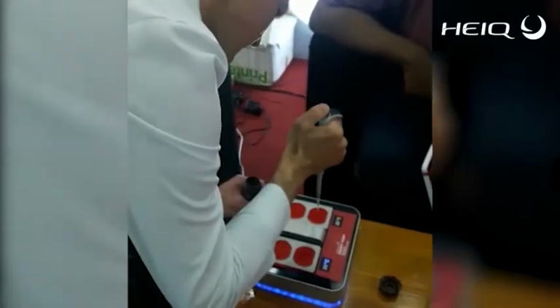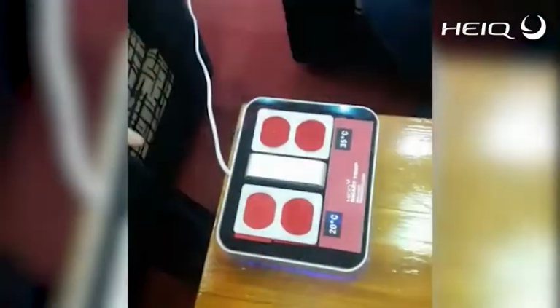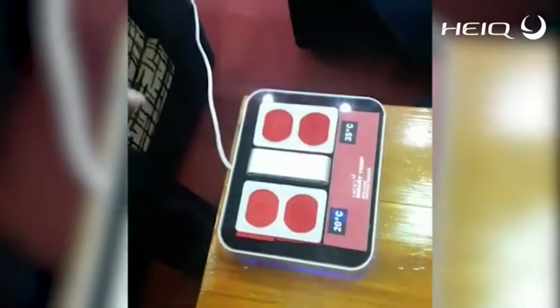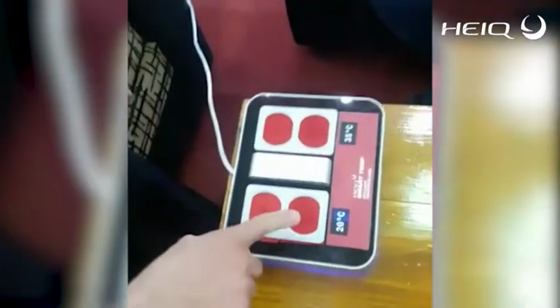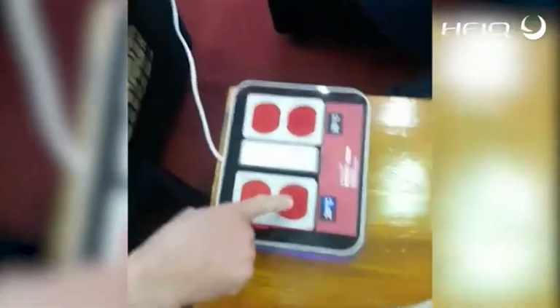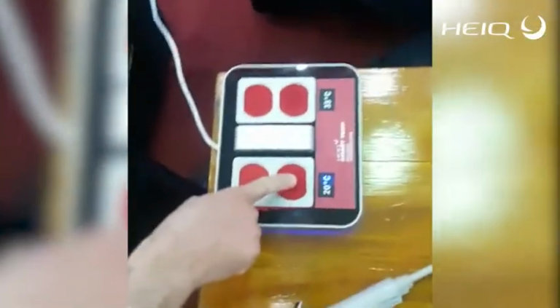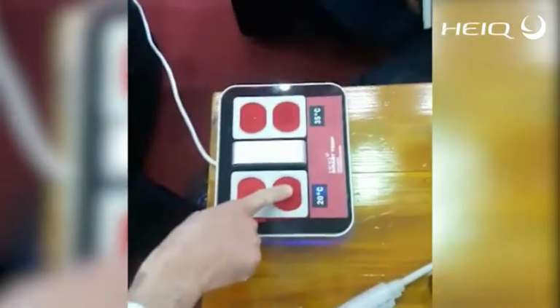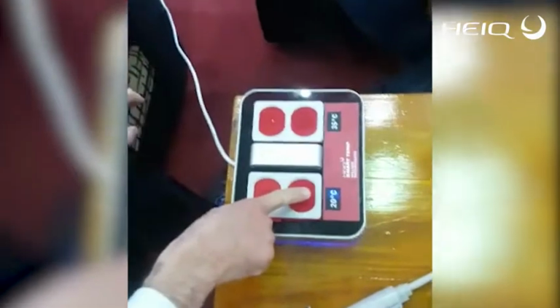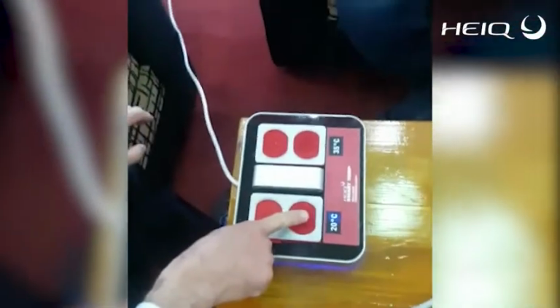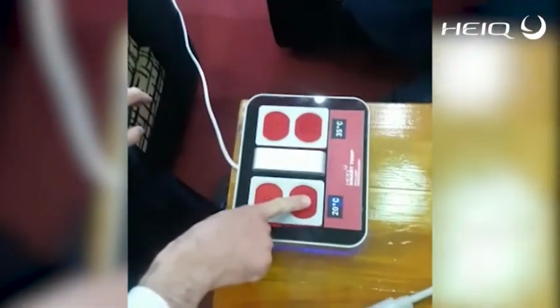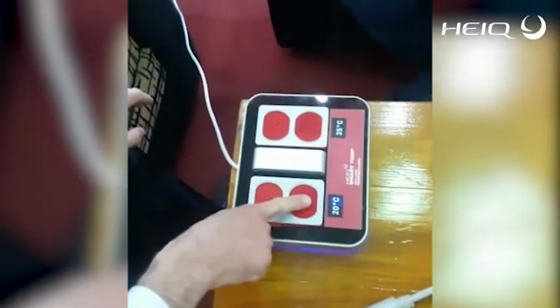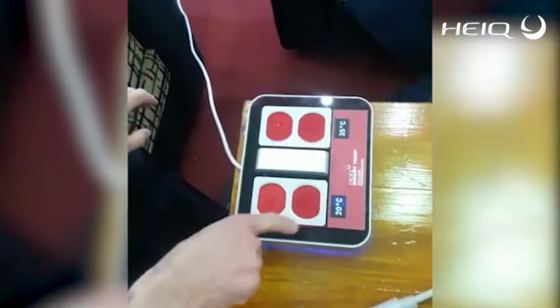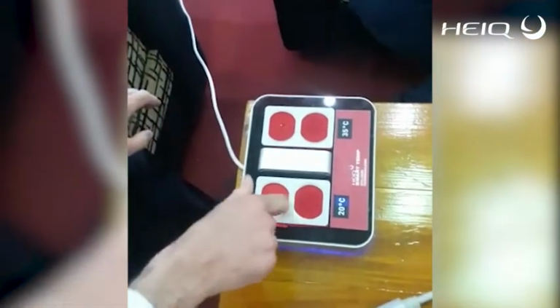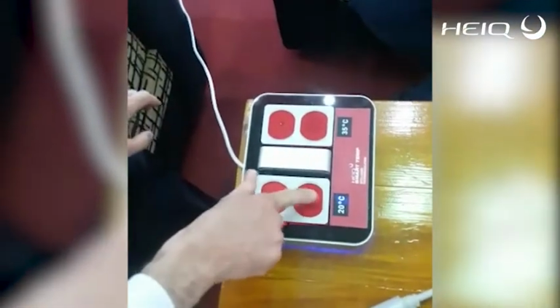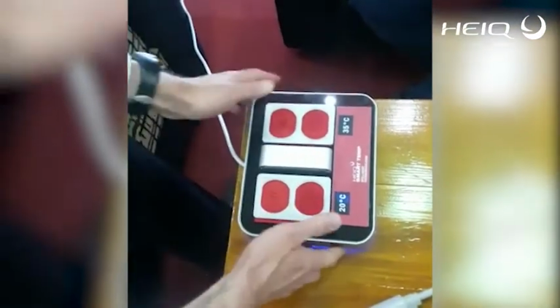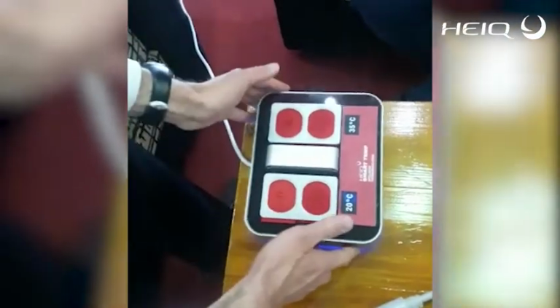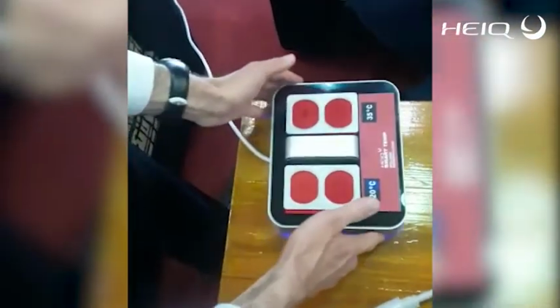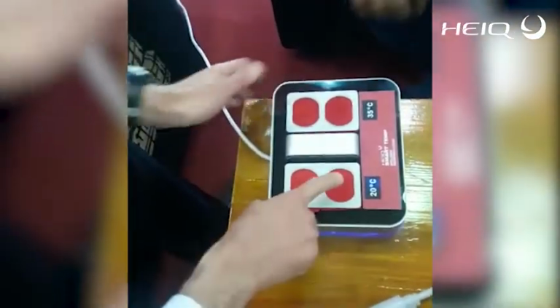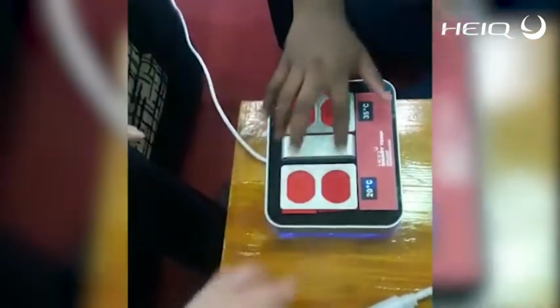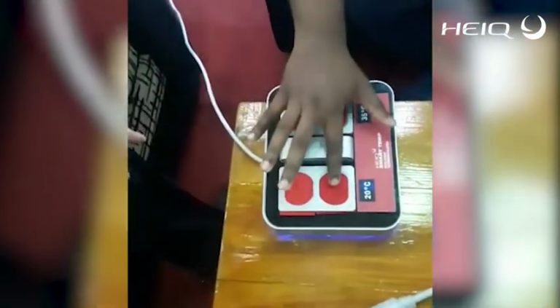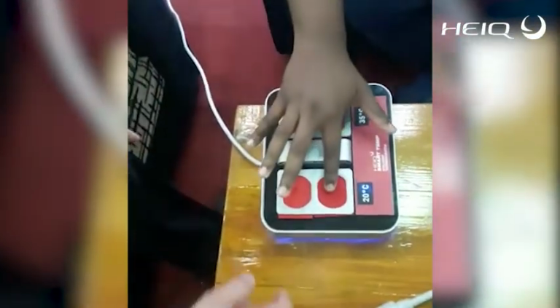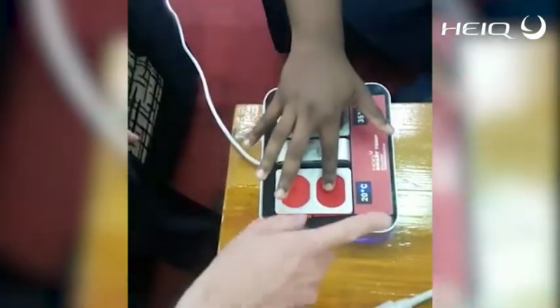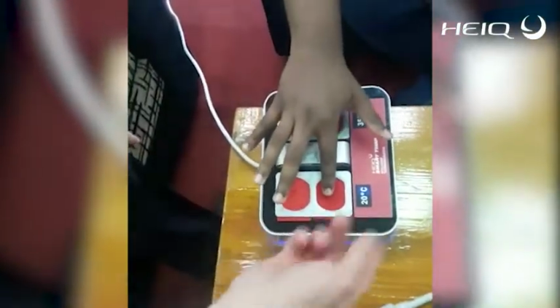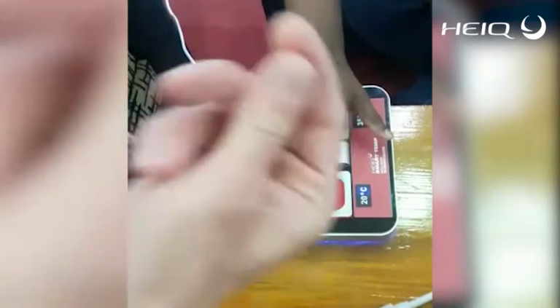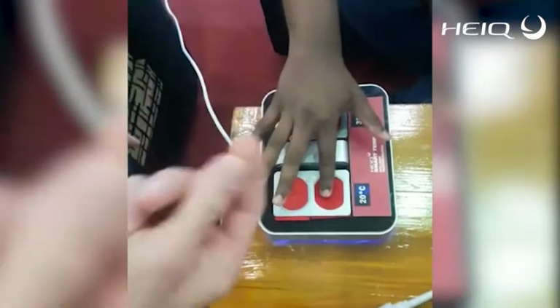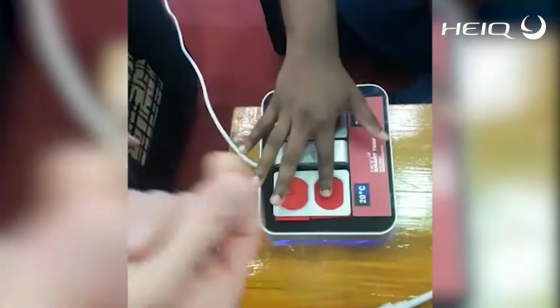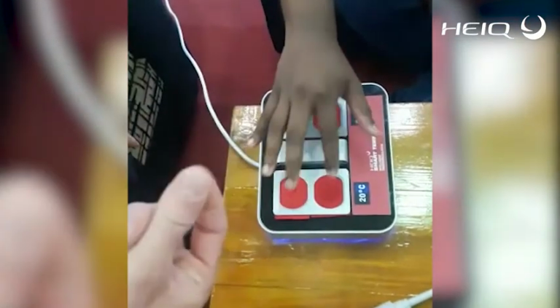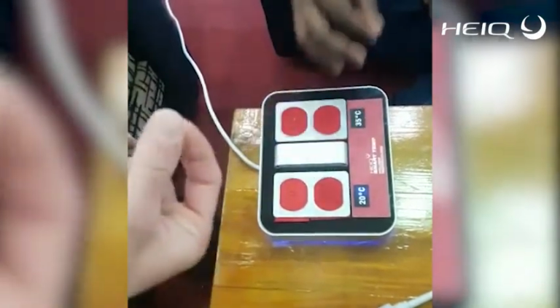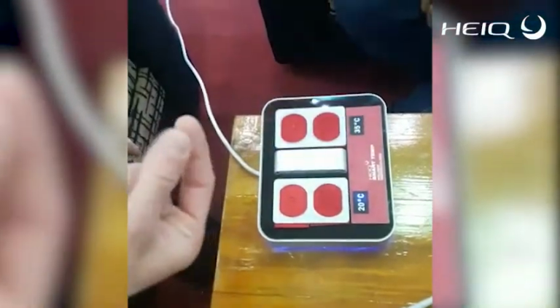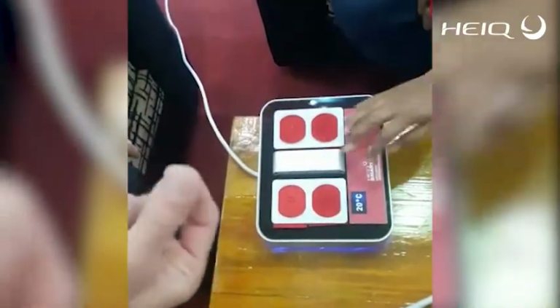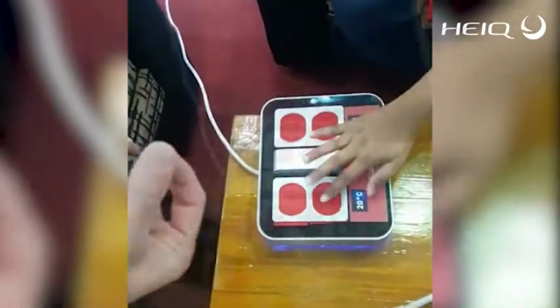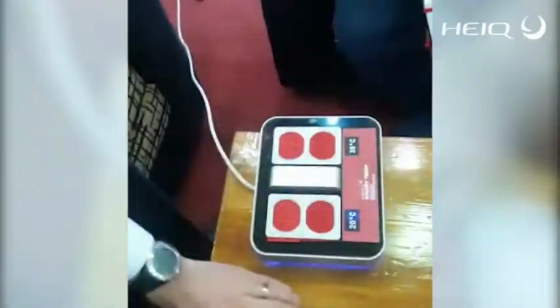The big difference is that when you touch here on the cold side, you feel that it is wet, but when you remove your finger, the finger is totally dry.